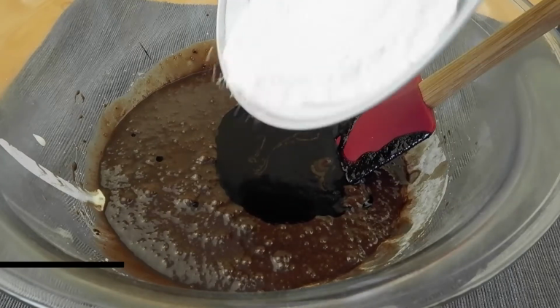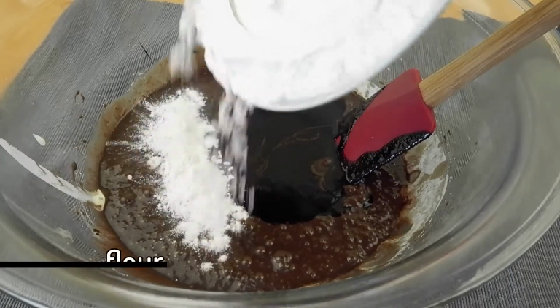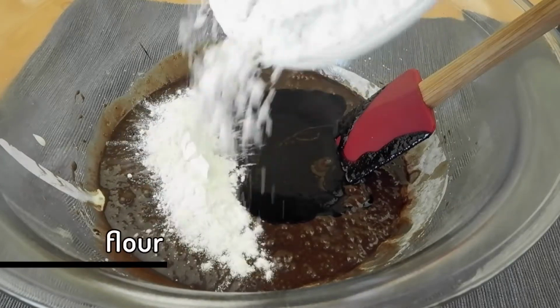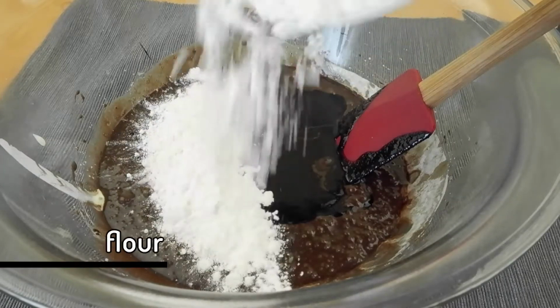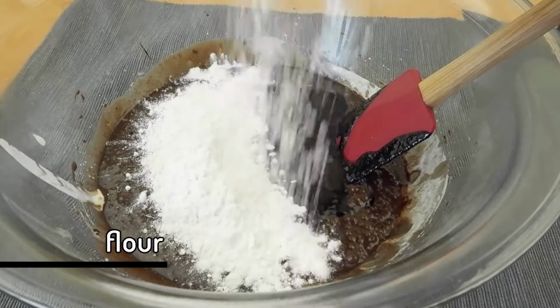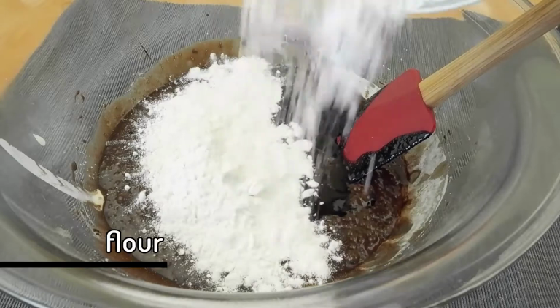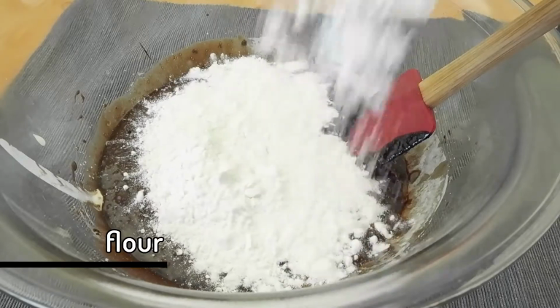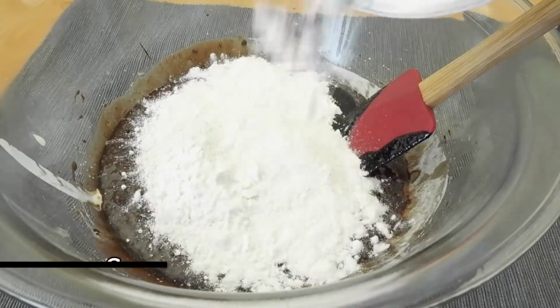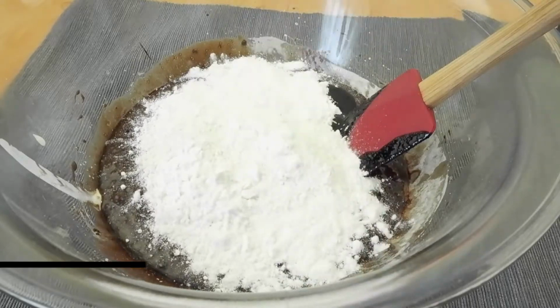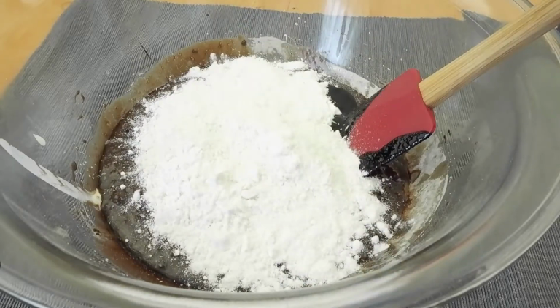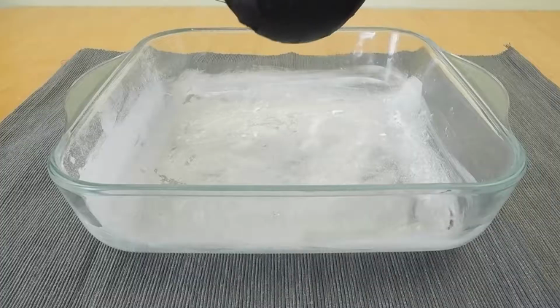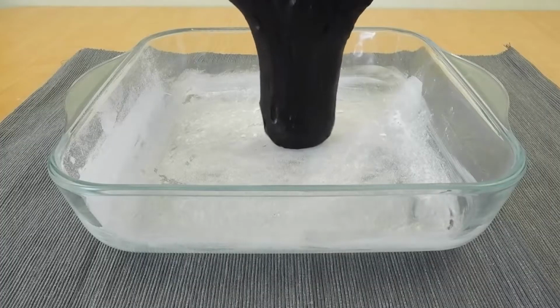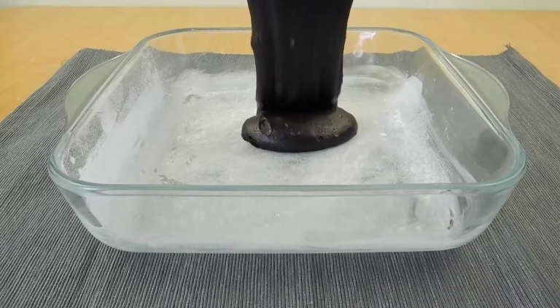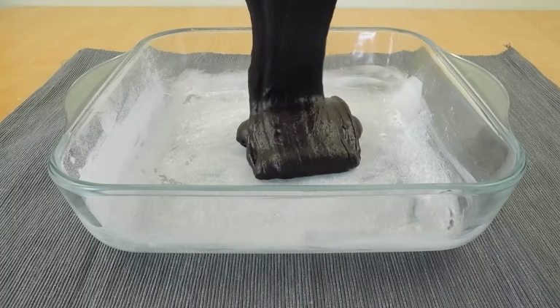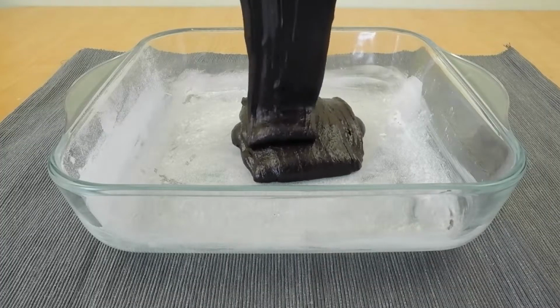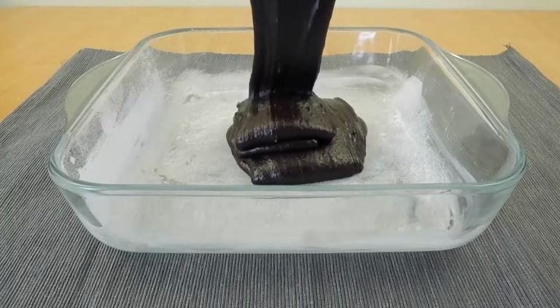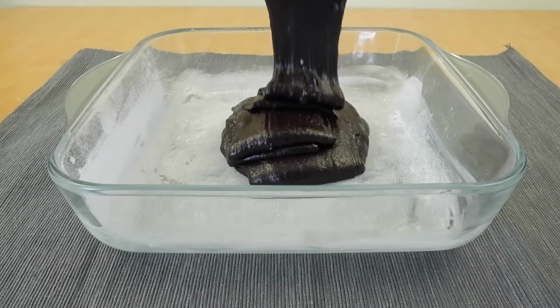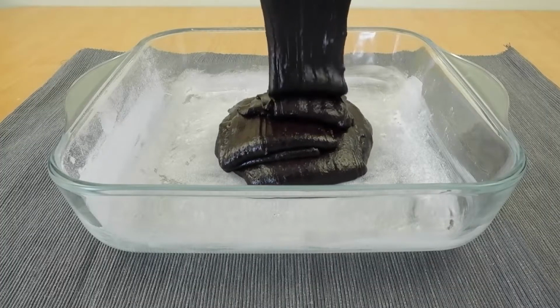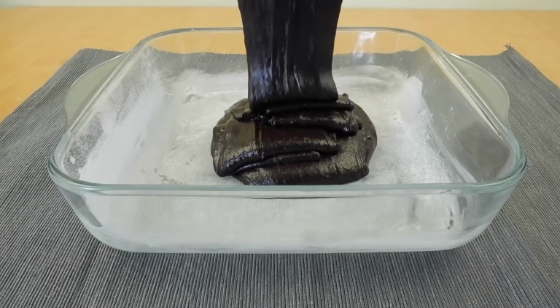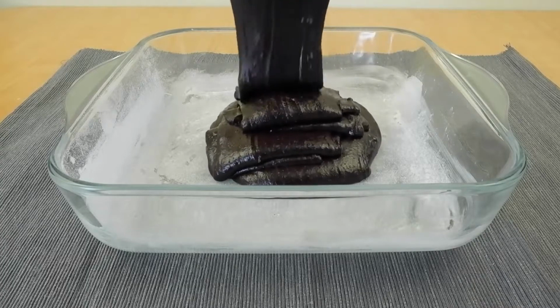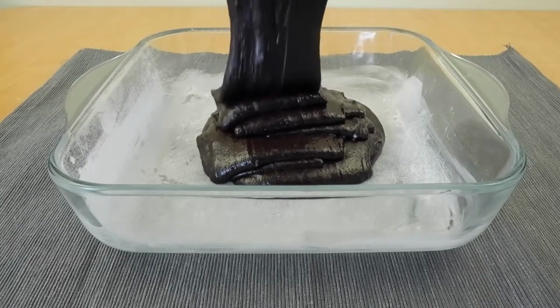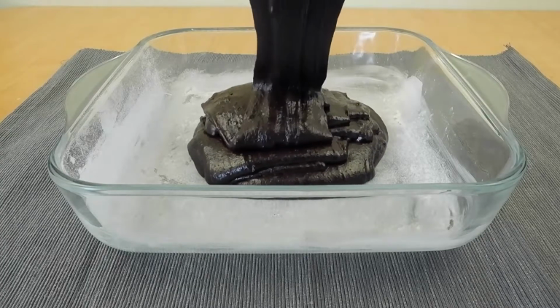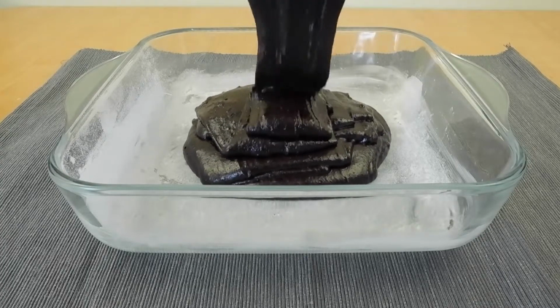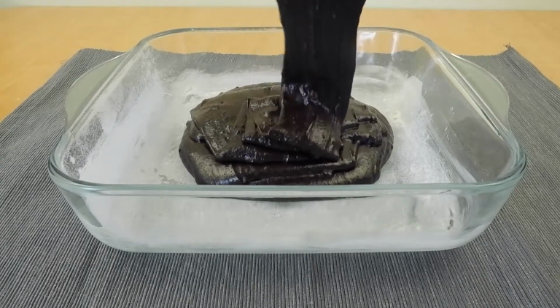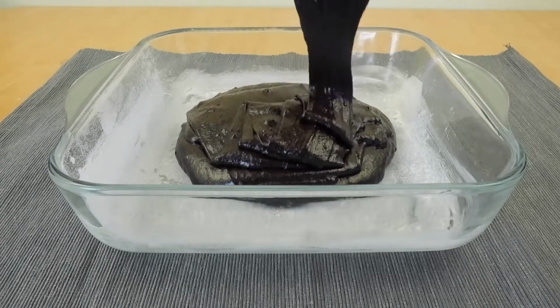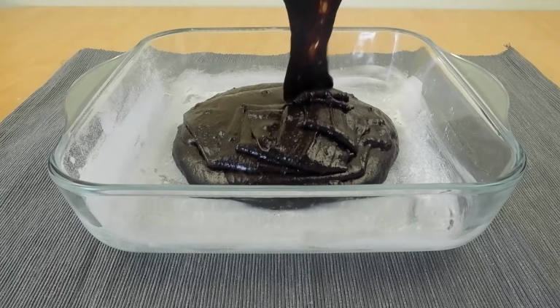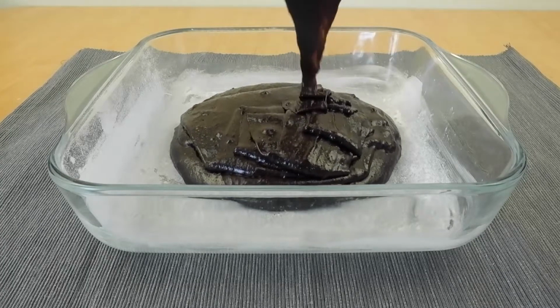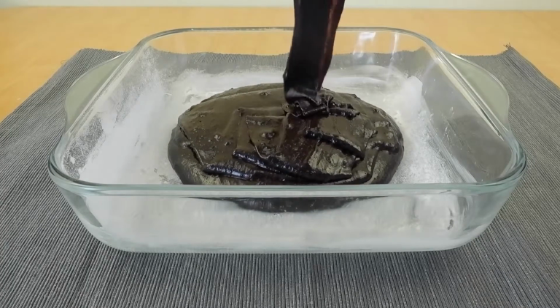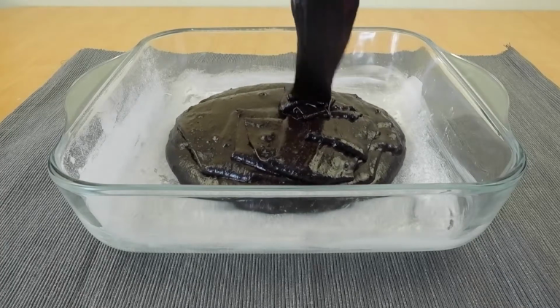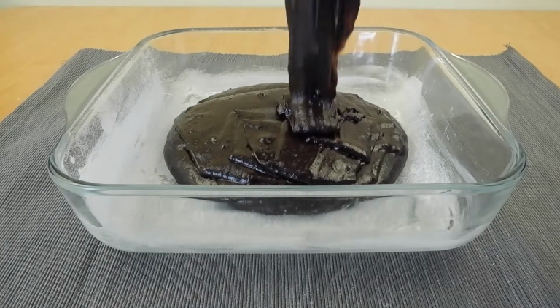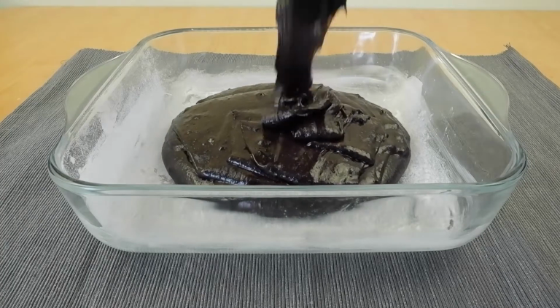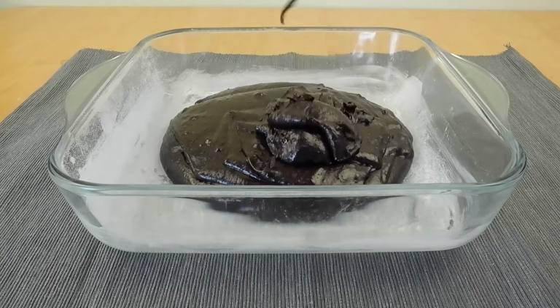Finally add some flour to this and fold it in. I mean, look at the texture of this dough. If there weren't any raw eggs in it, I'd eat that up just like that.